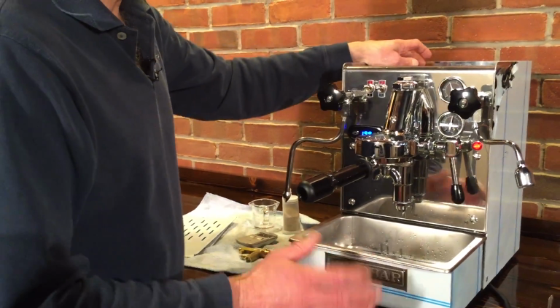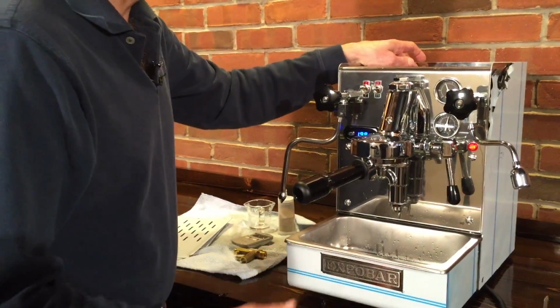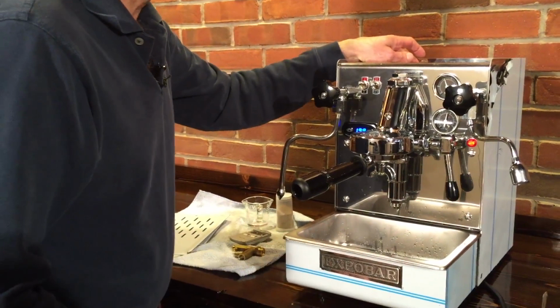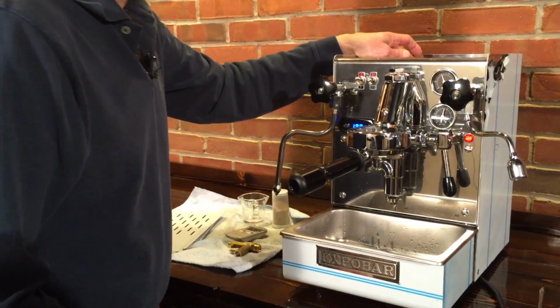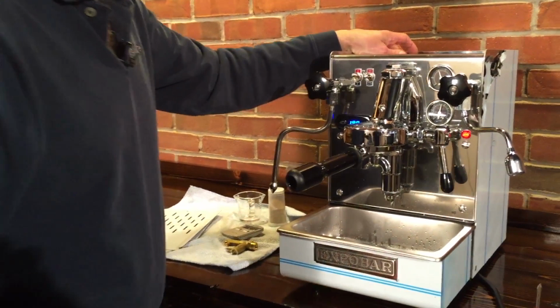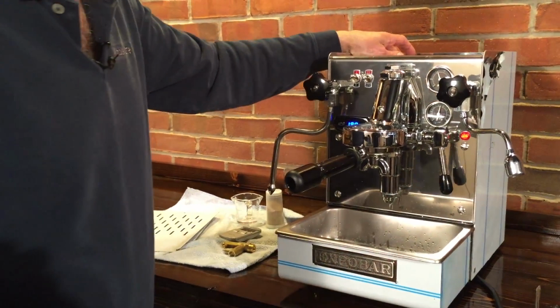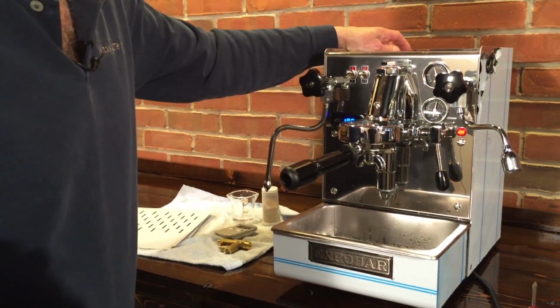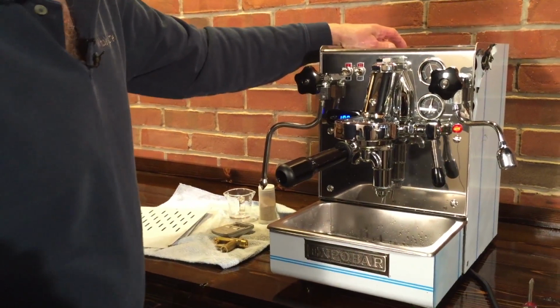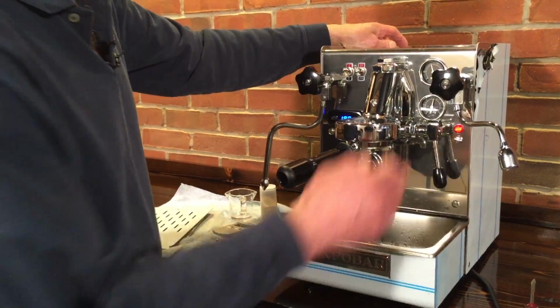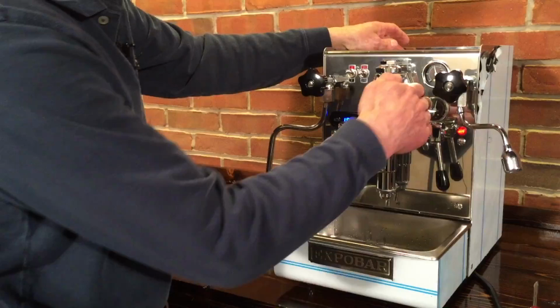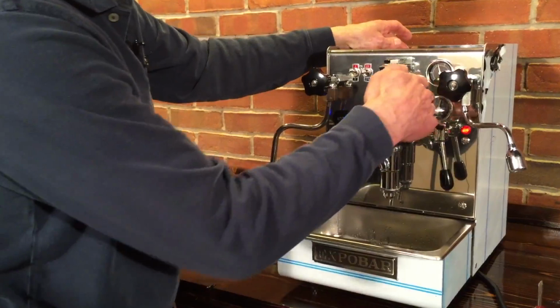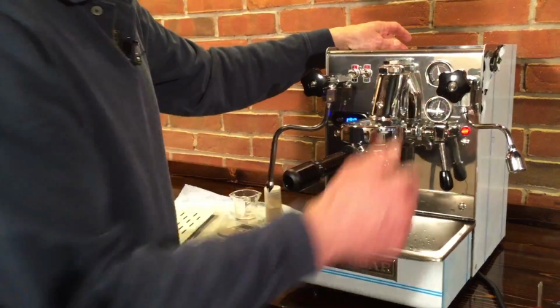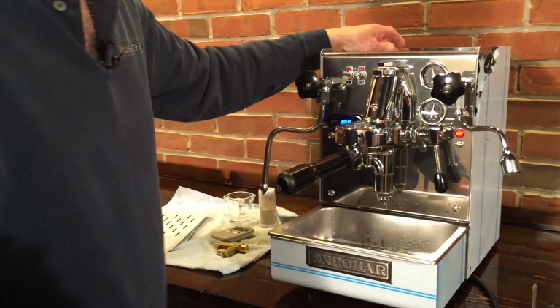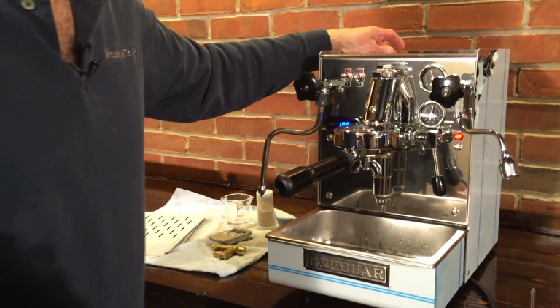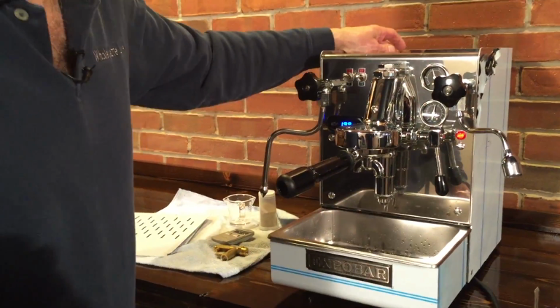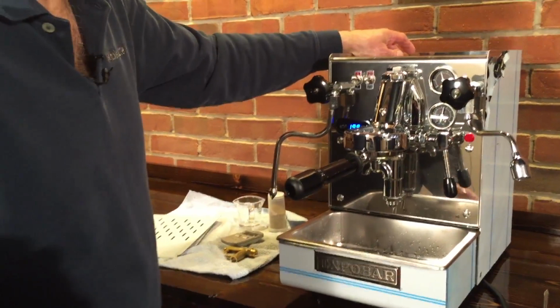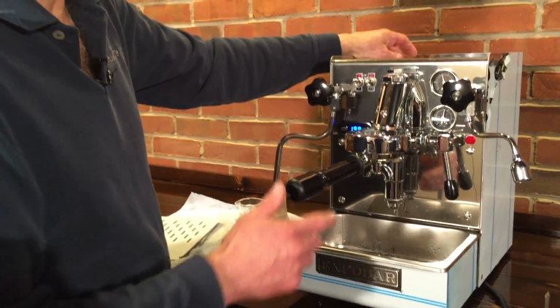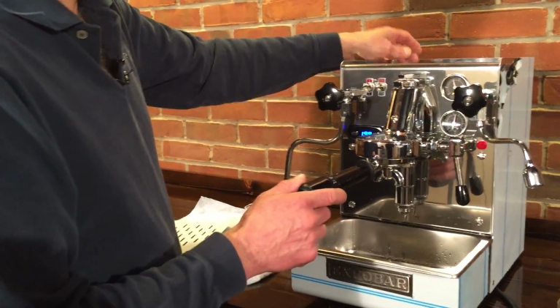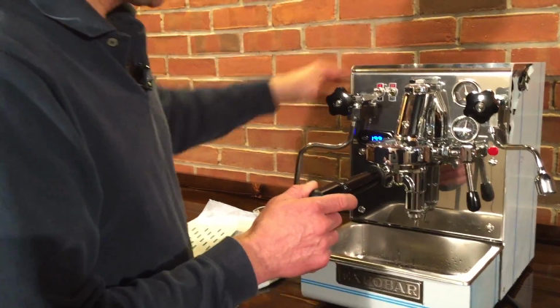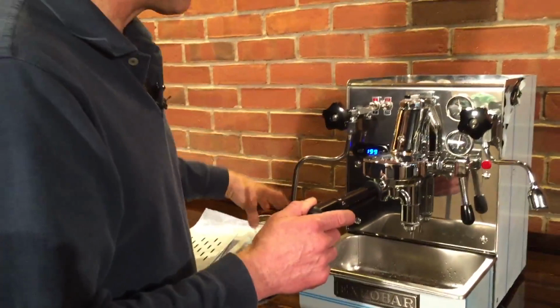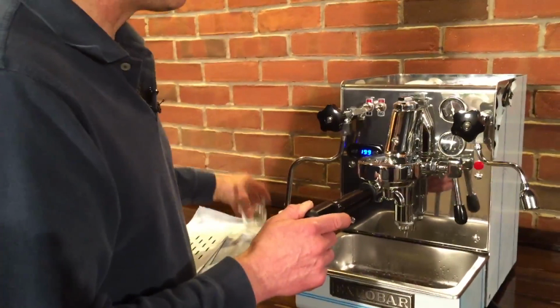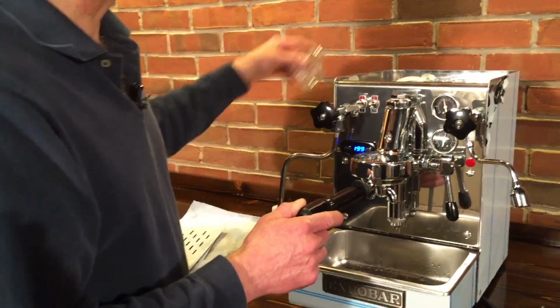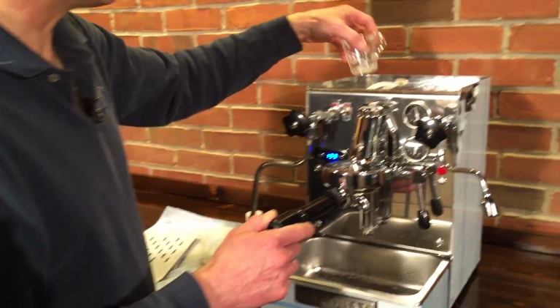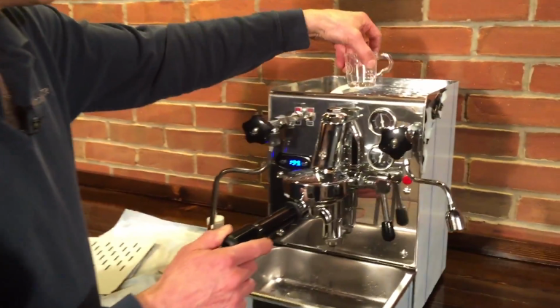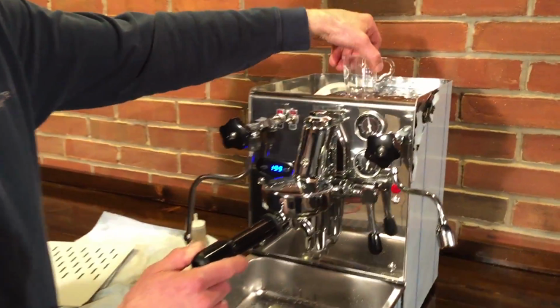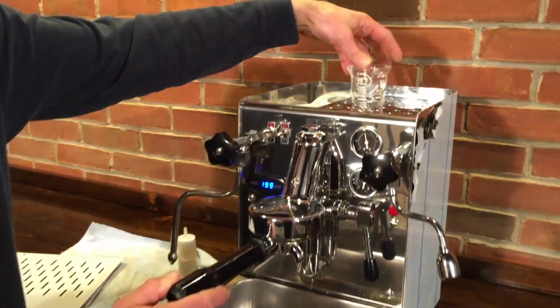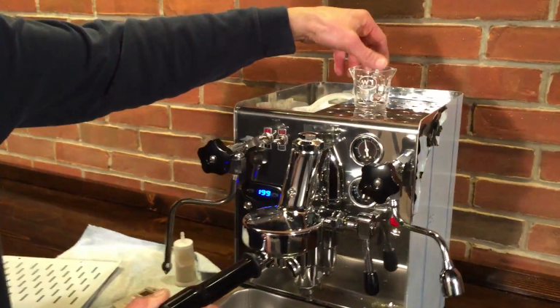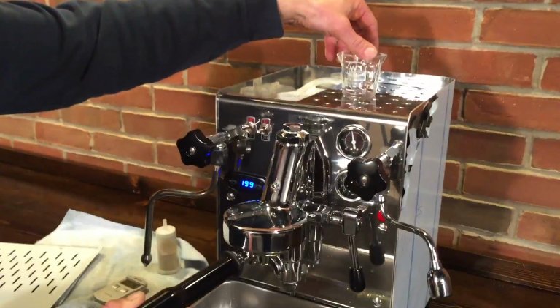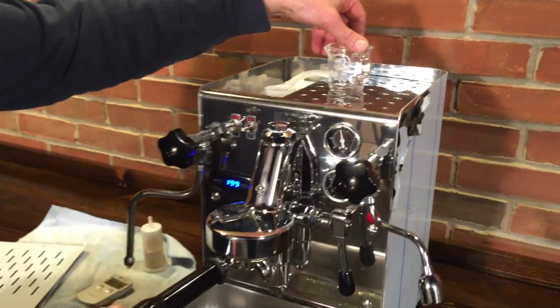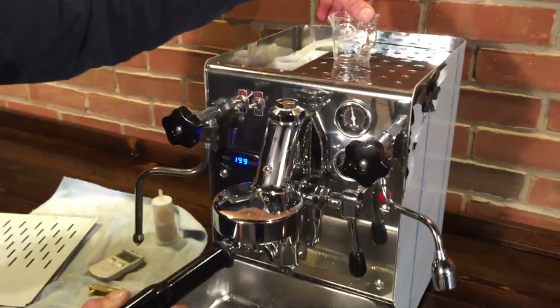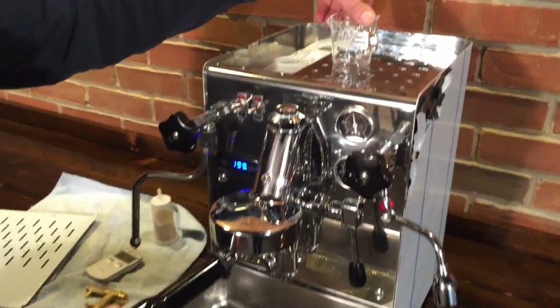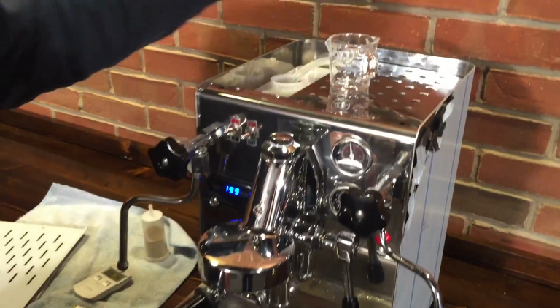Next, we're going to take a look at the flow rate when we're at 10 bar. We have to have a certain flow rate, or we'll know that the pump is actually getting weak. And here's how we check that.